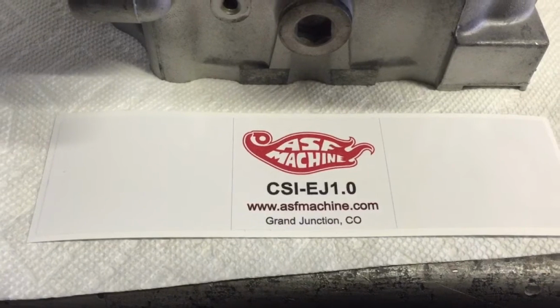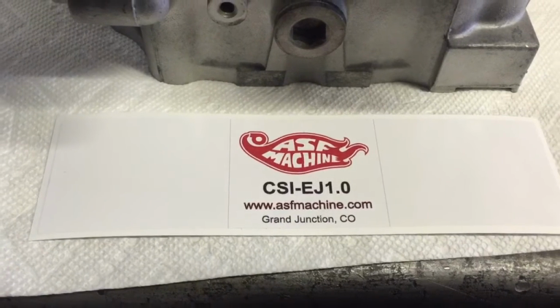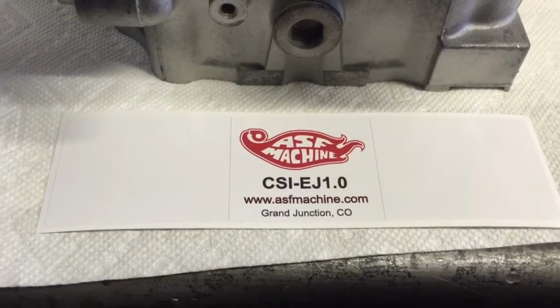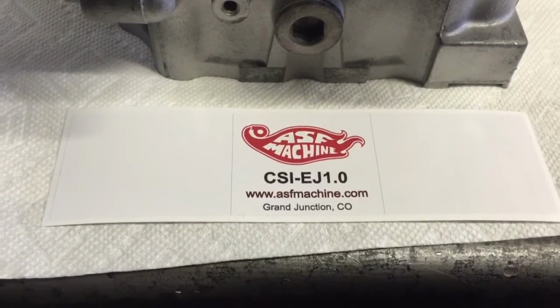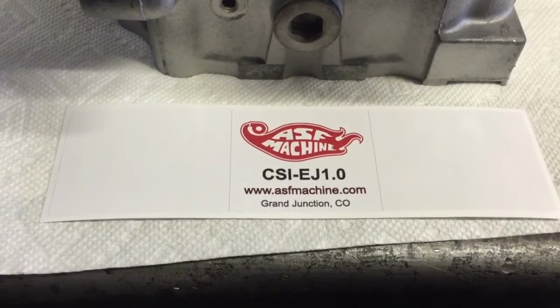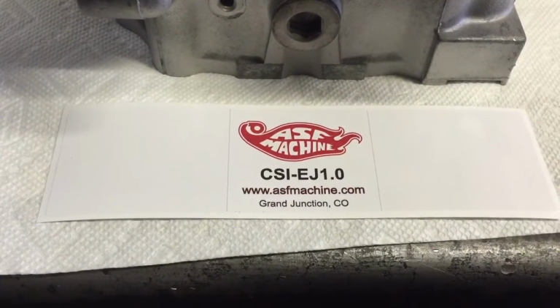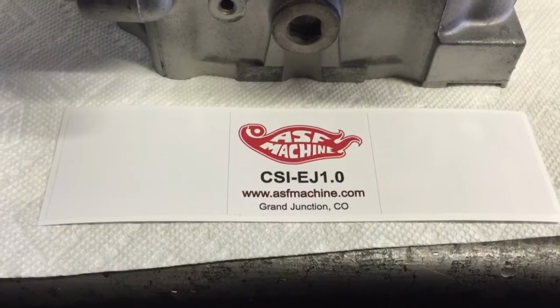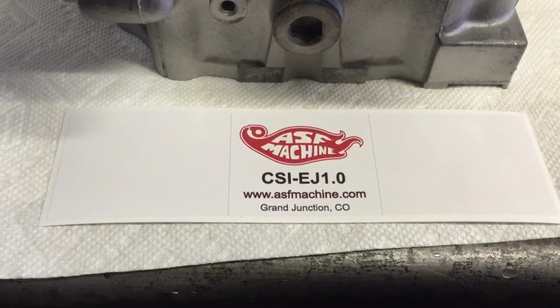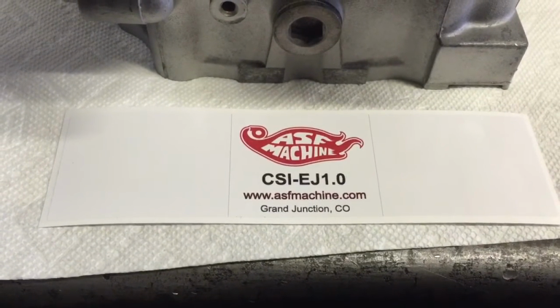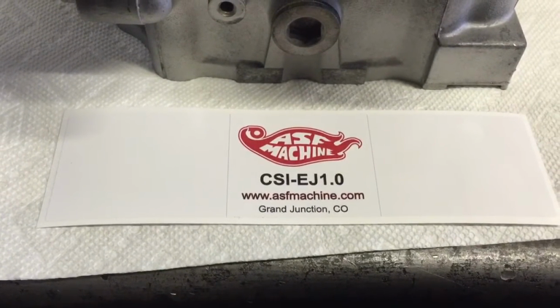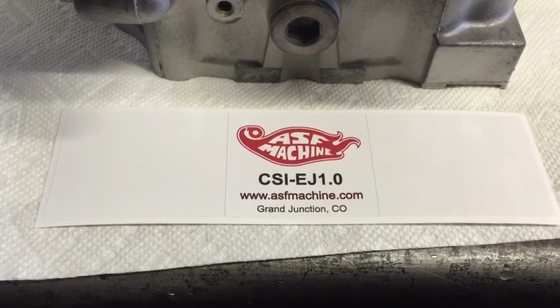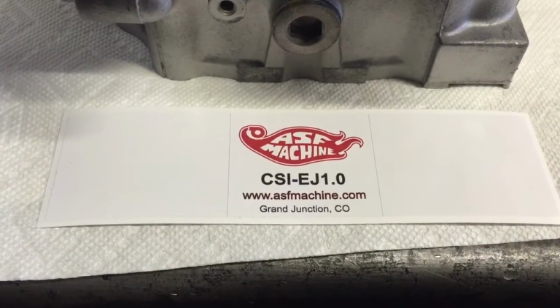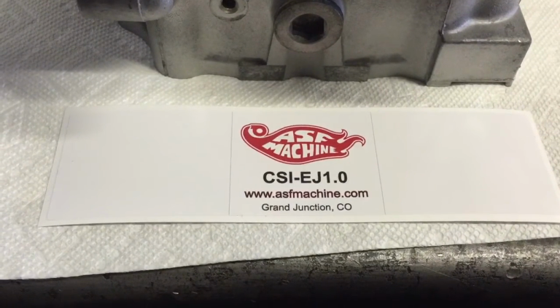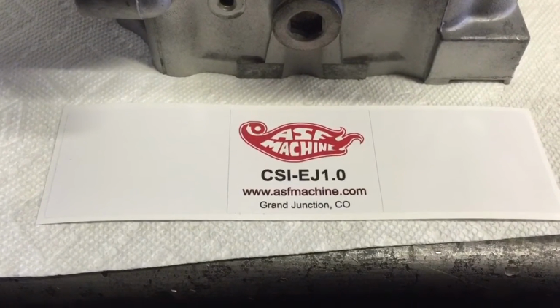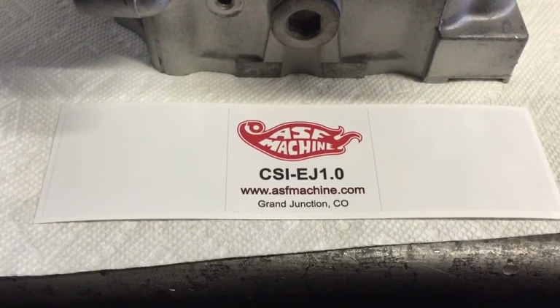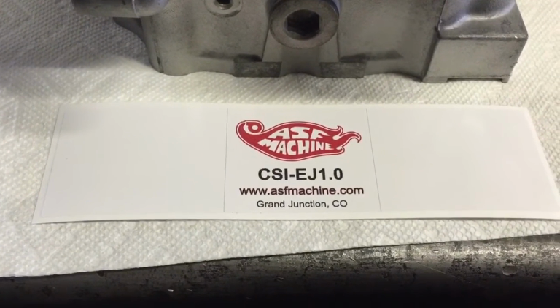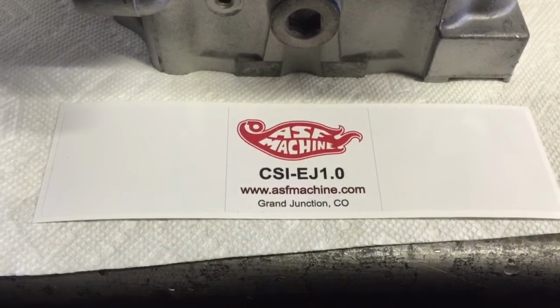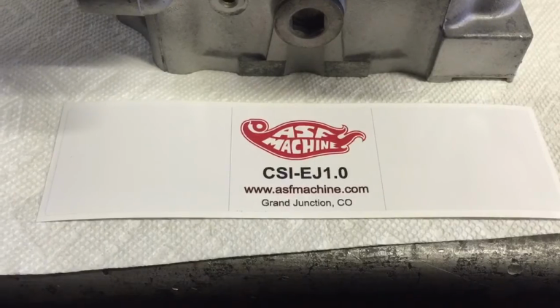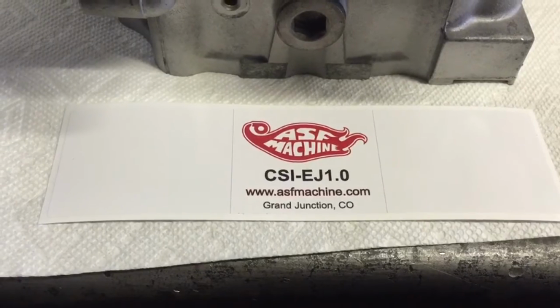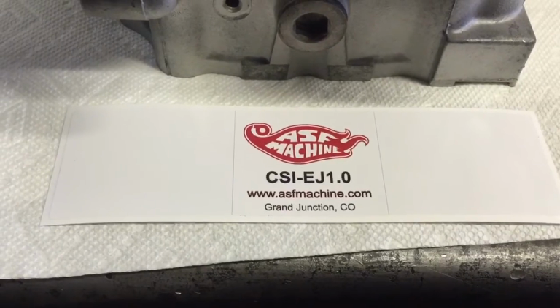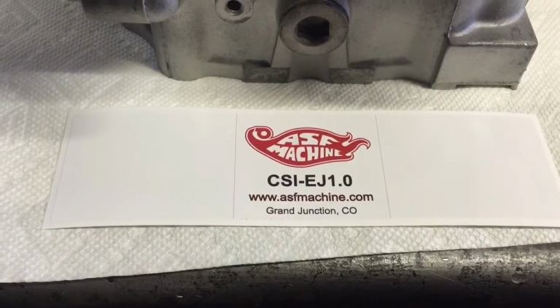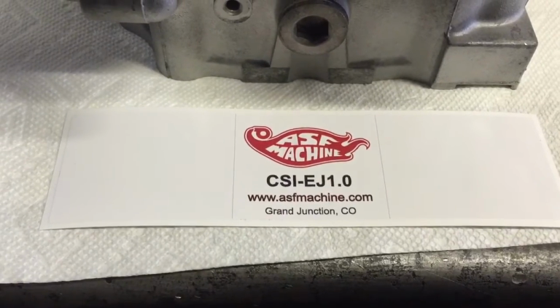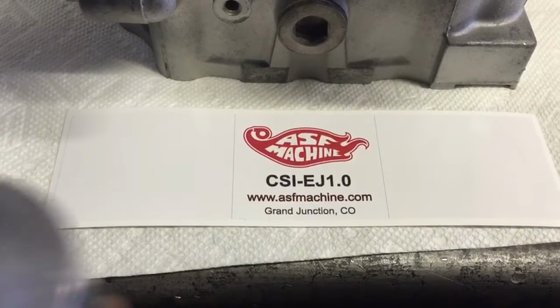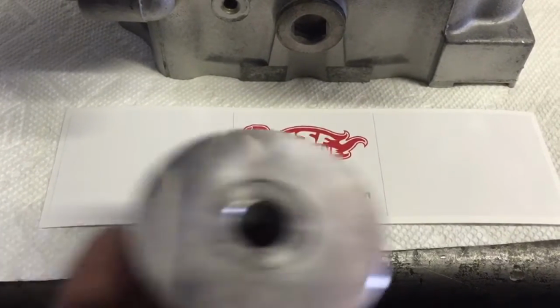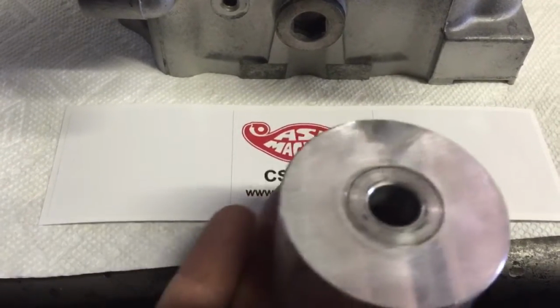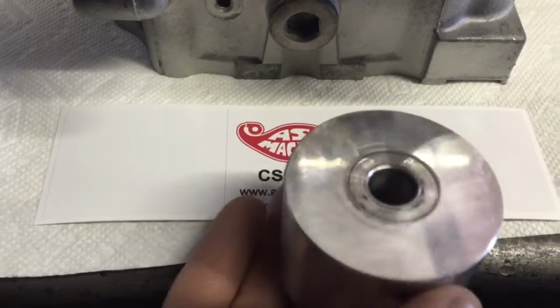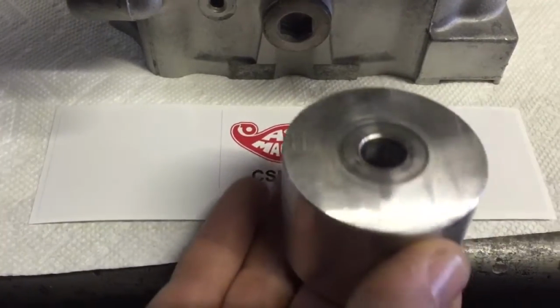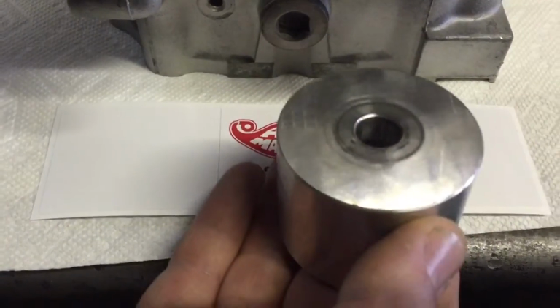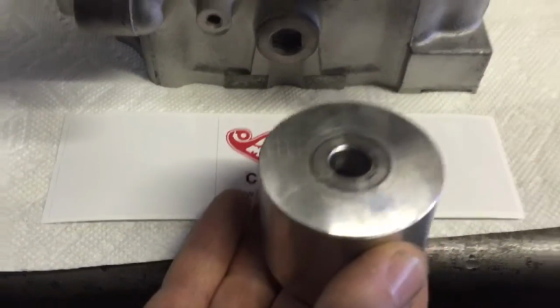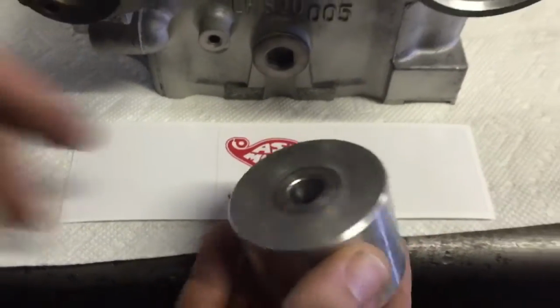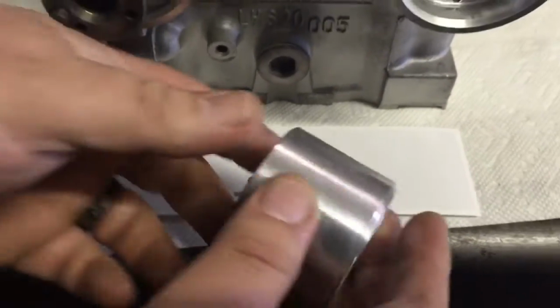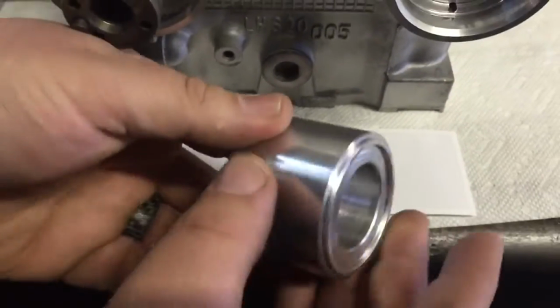Hello YouTubers. Today we're going to show you how to use the CSI EJ 1.0 cam seal installing tool from ASF Machine.